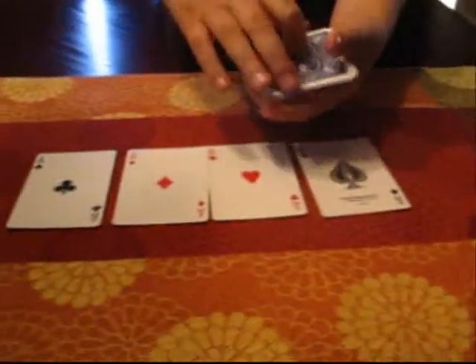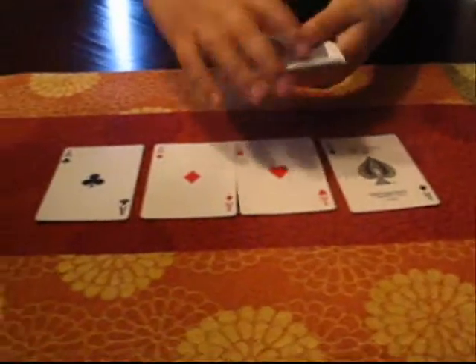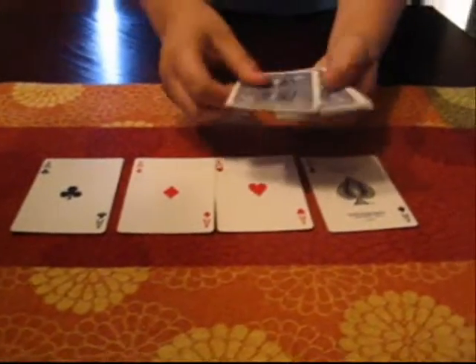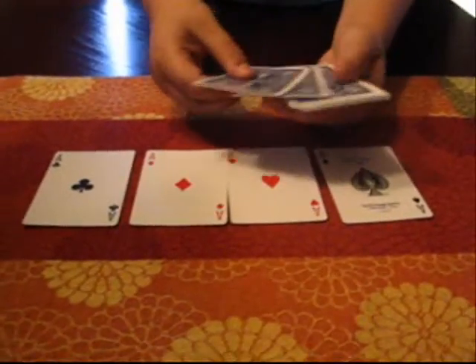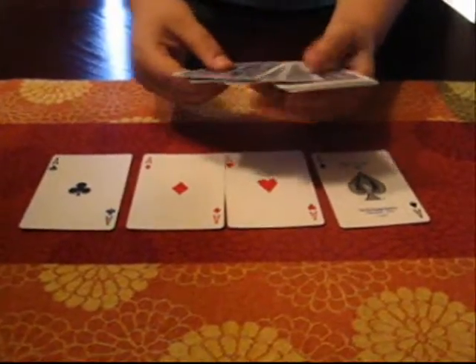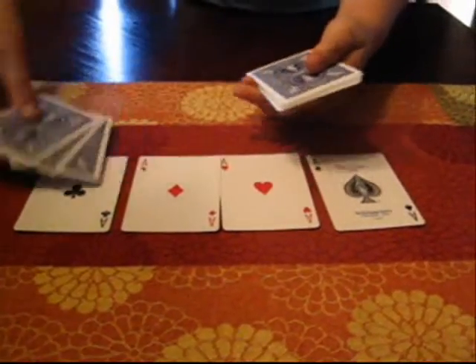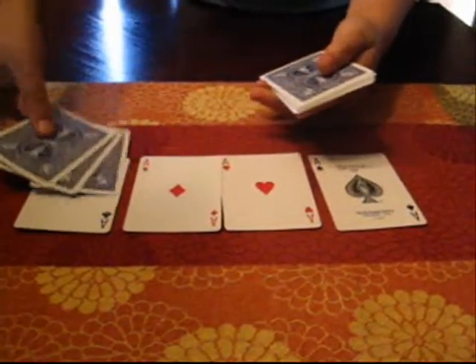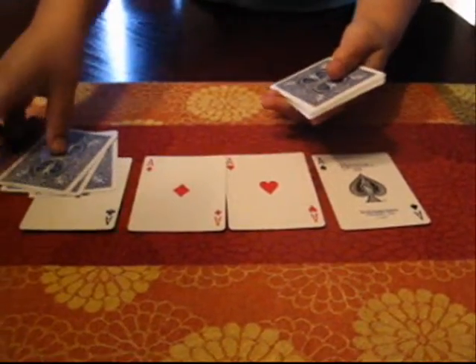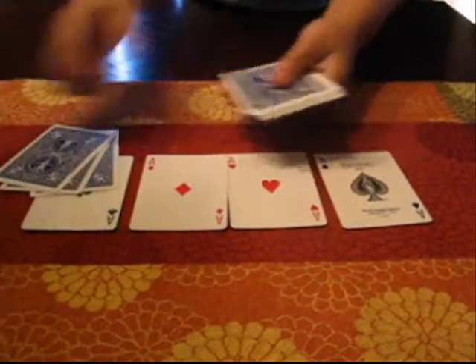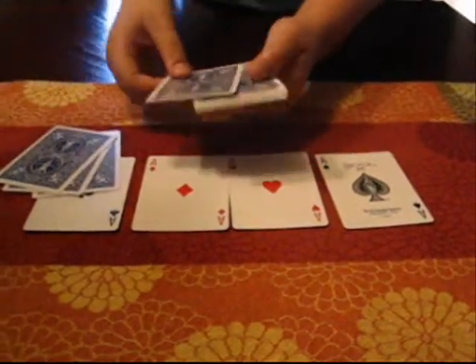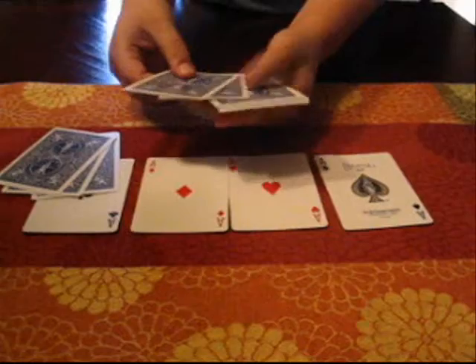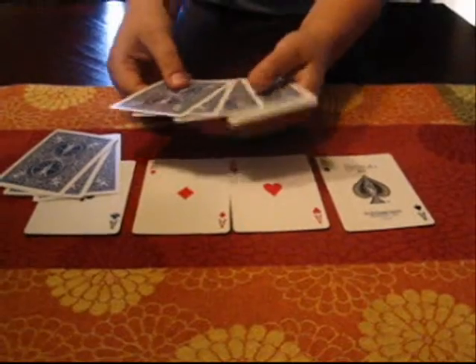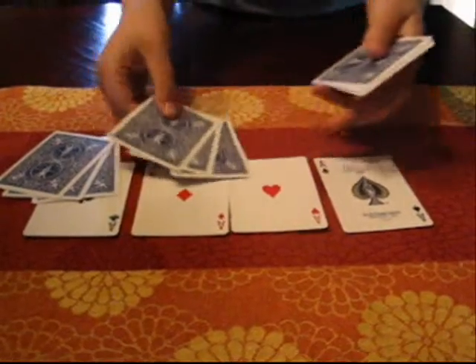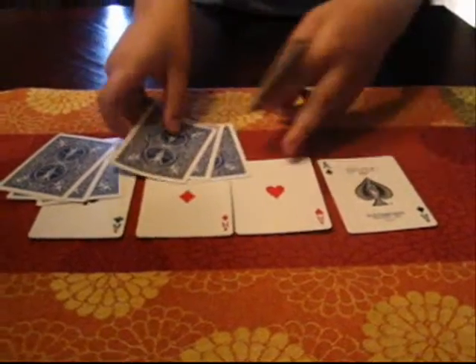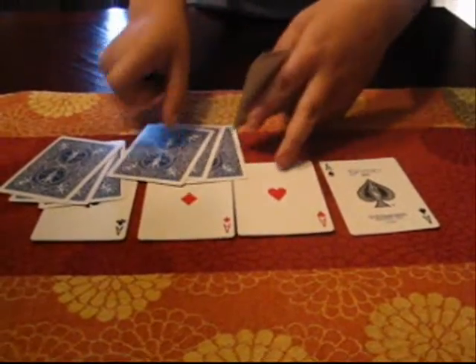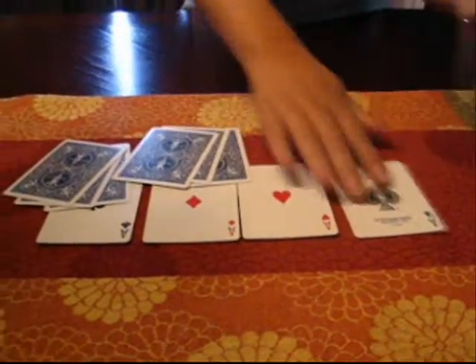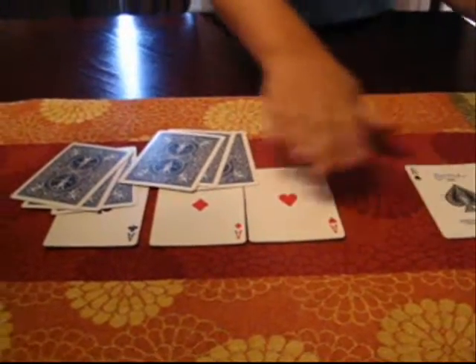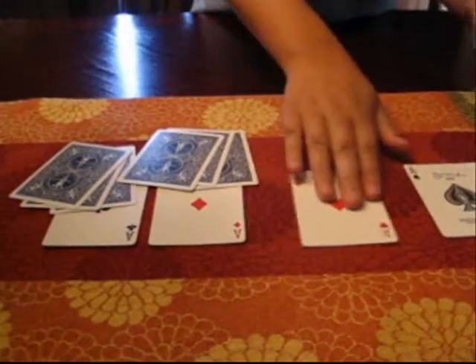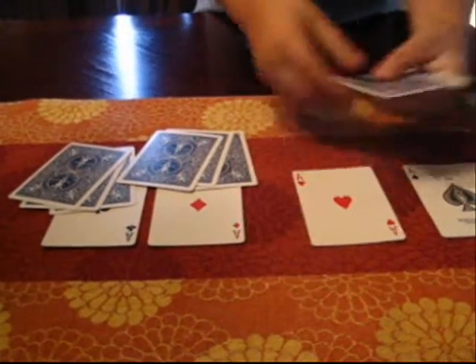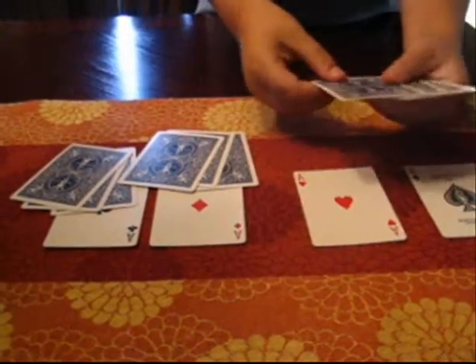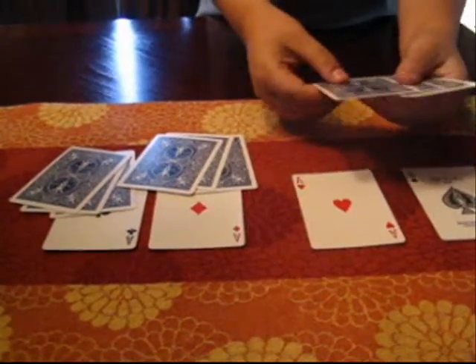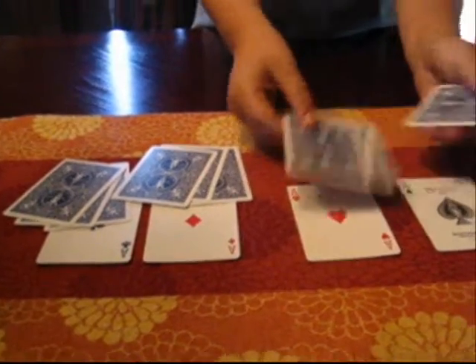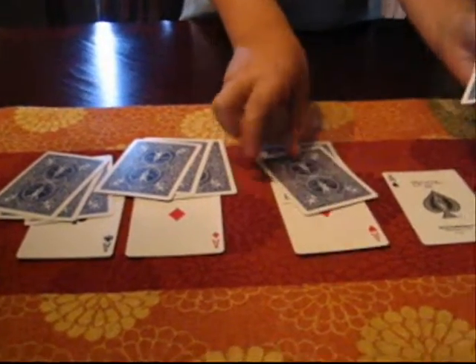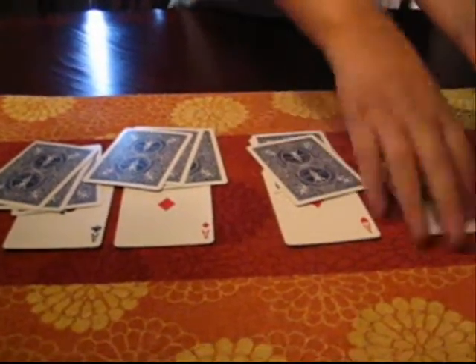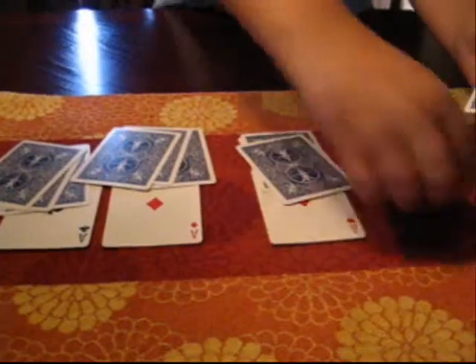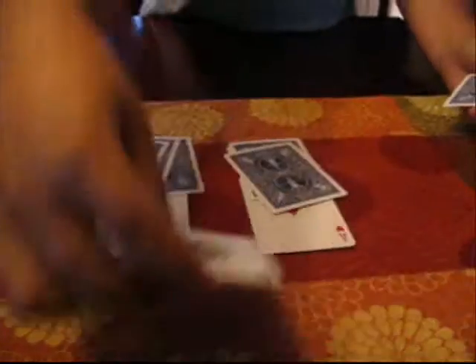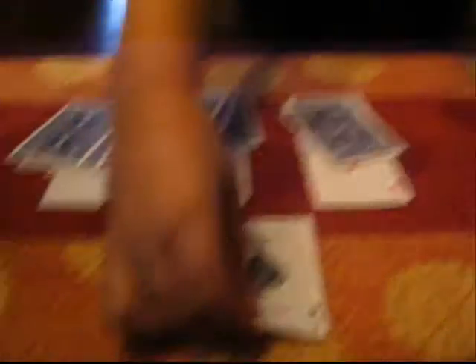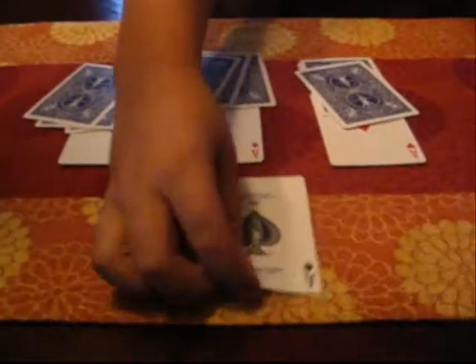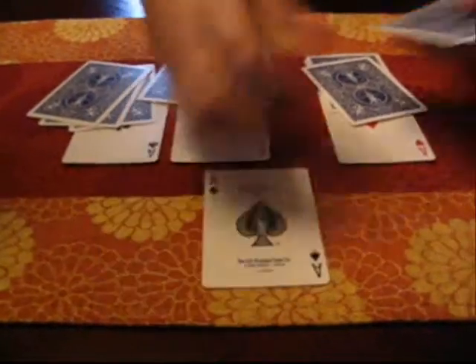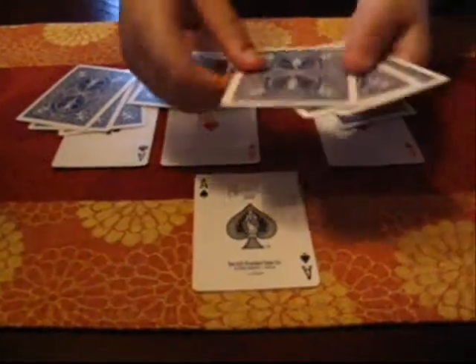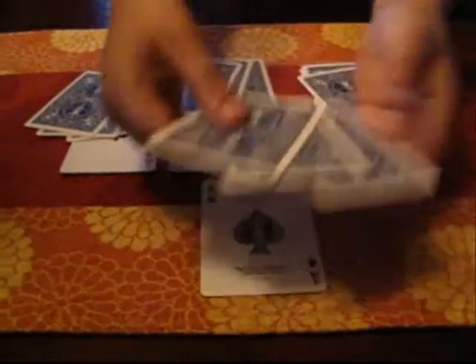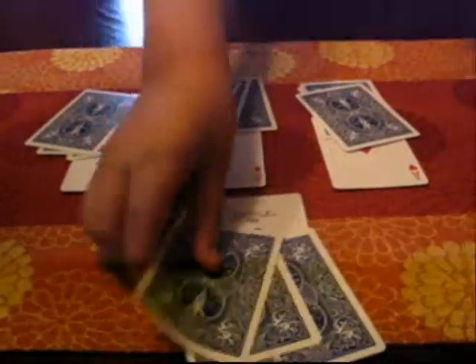Now we're going to take 3 cards each and we're going to put it on the Aces. 1 Ace, 3 right there, 2 right there, 3 right there. And we'll take that Ace and put 3 on there.